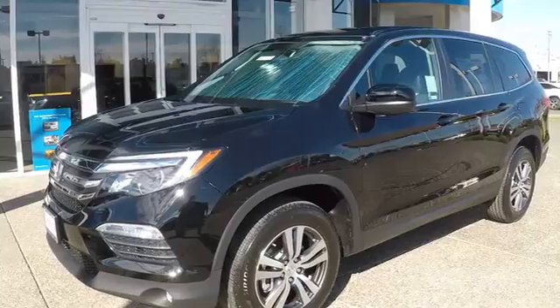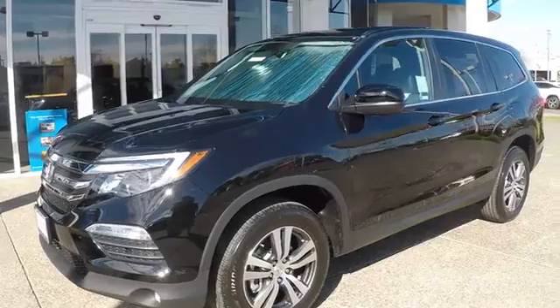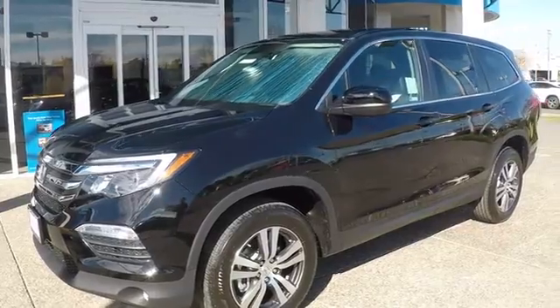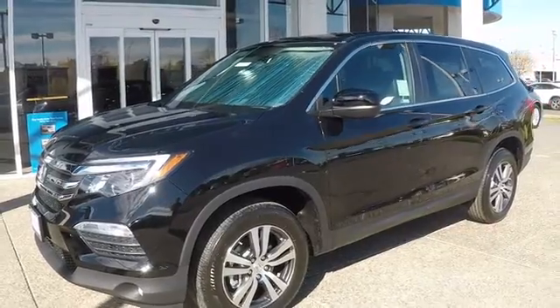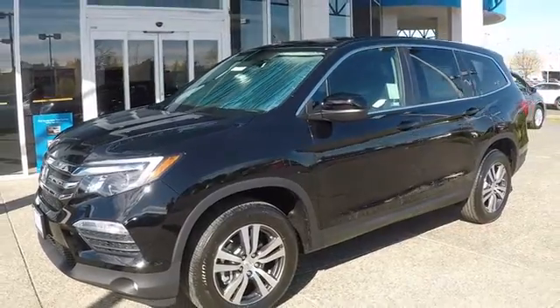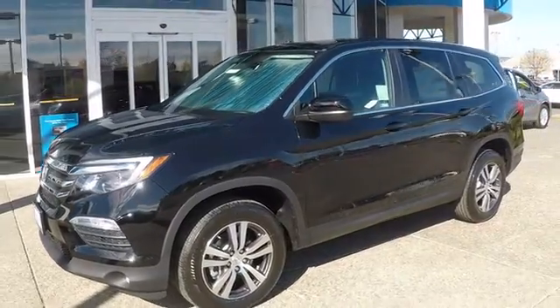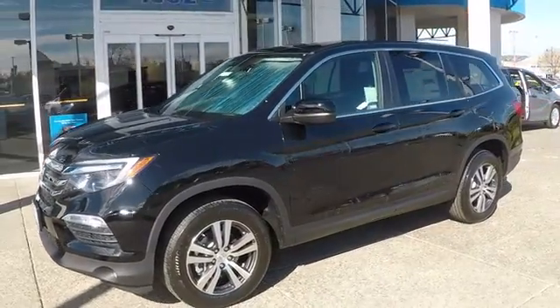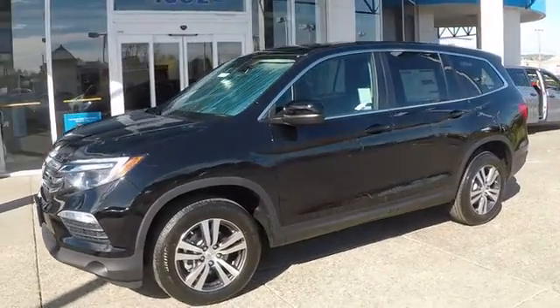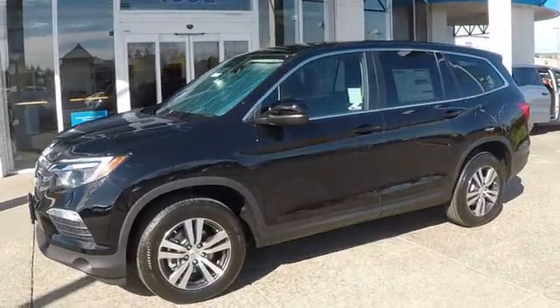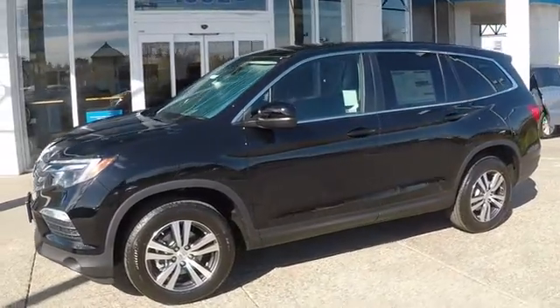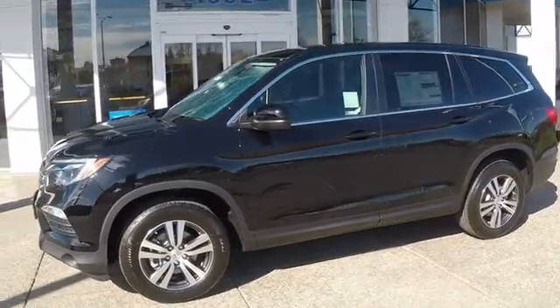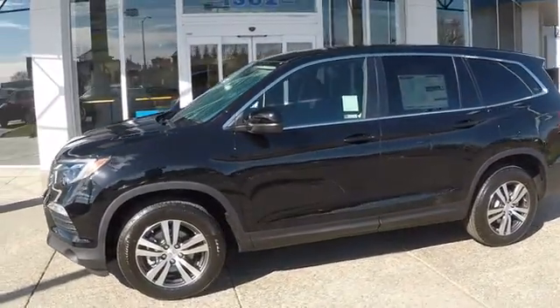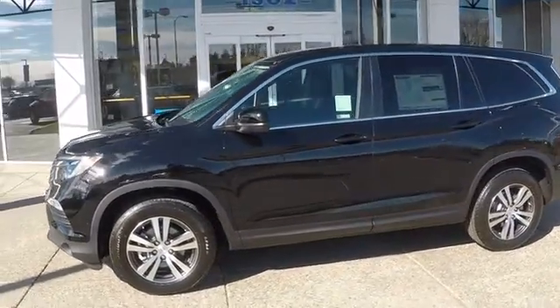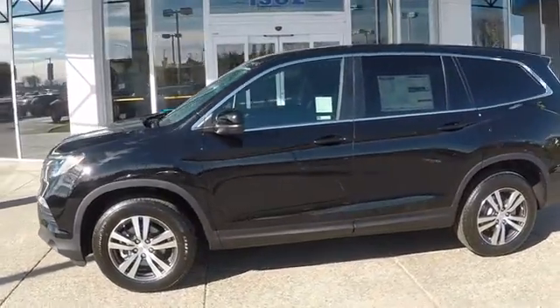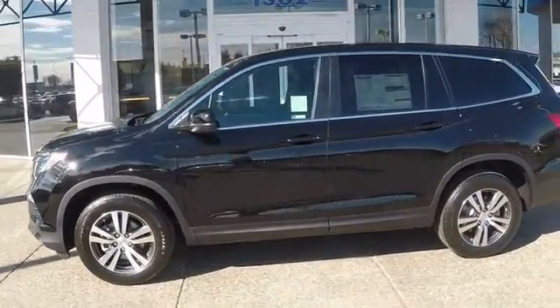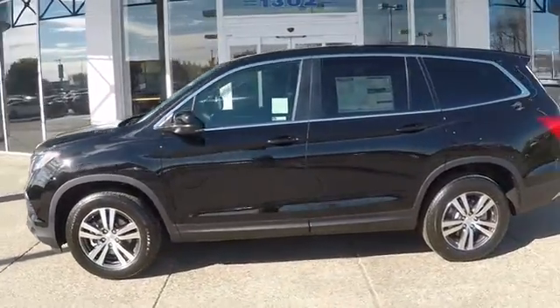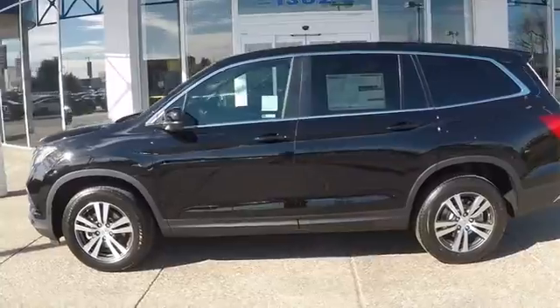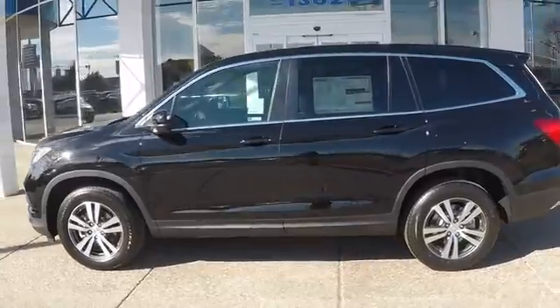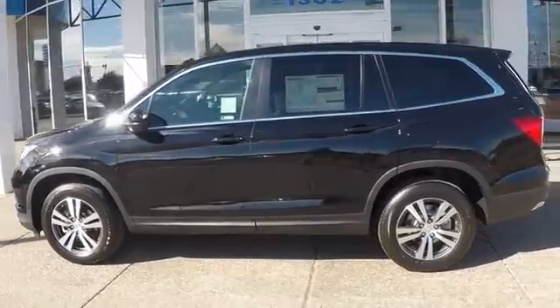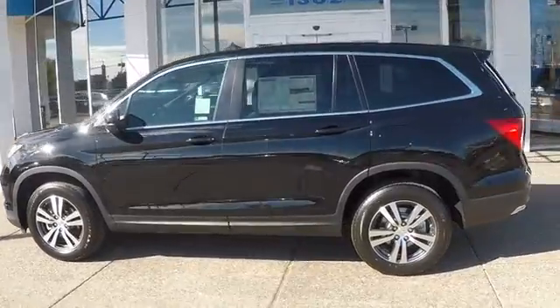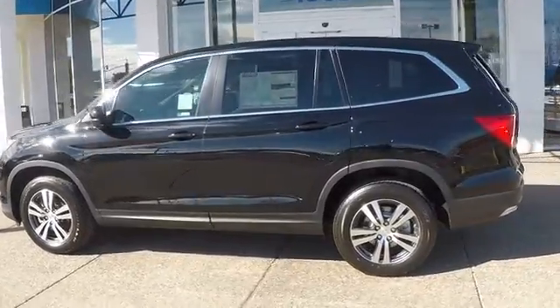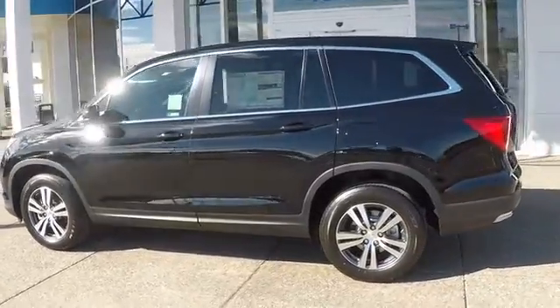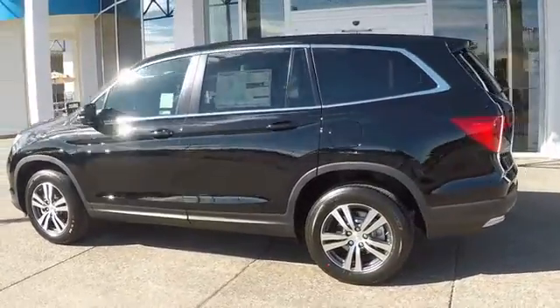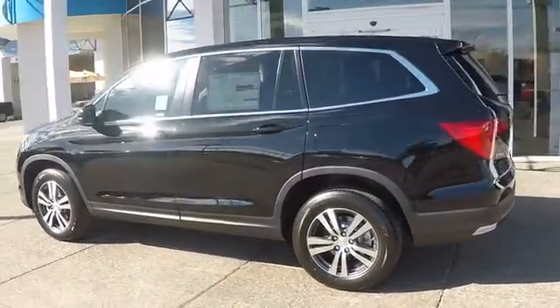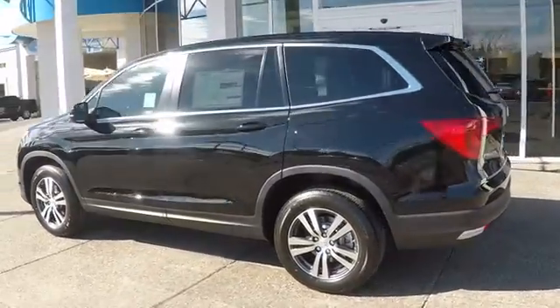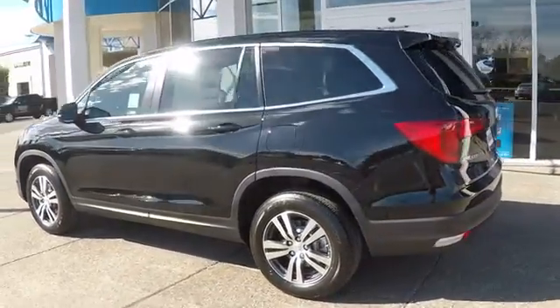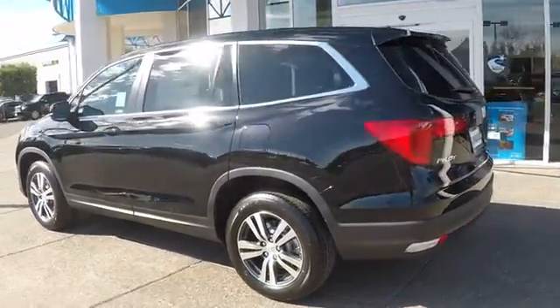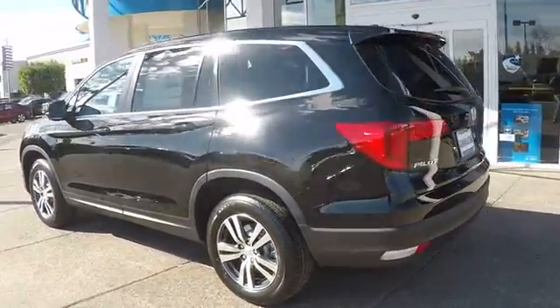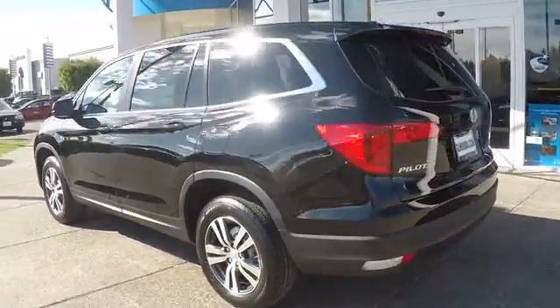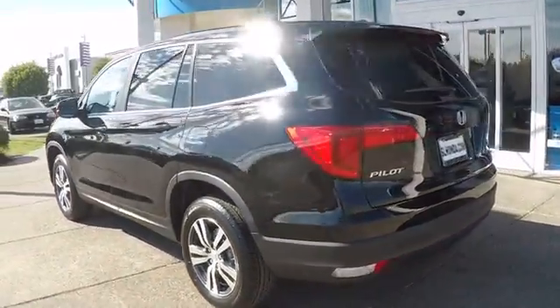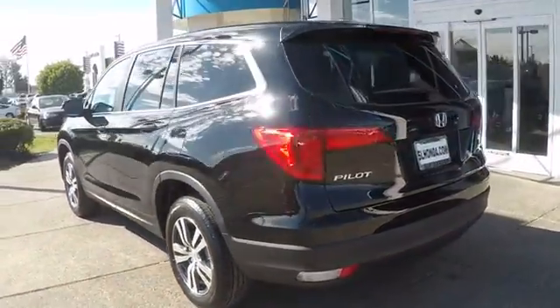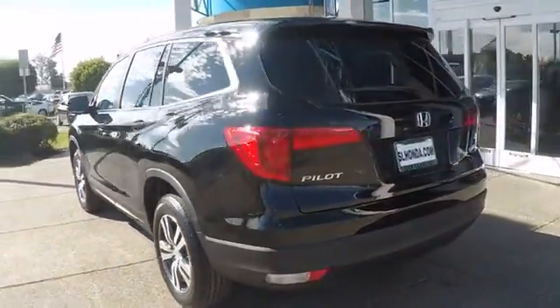The 2018 Honda Pilot. Optimal utility. Indulgent interior. Powerful performer. You'll be ready for almost anything in the Honda Pilot.